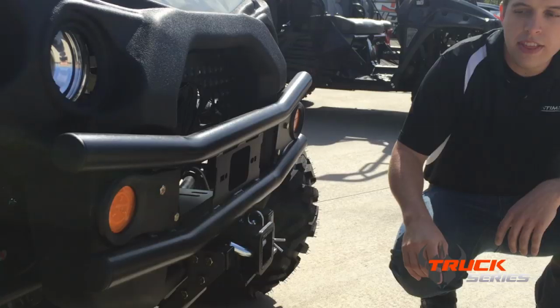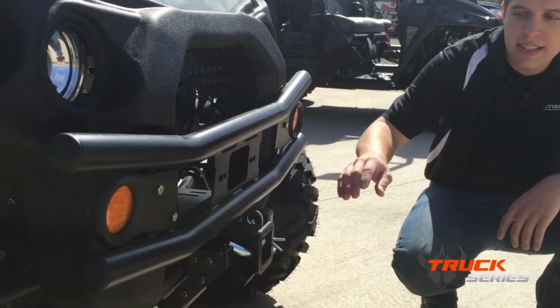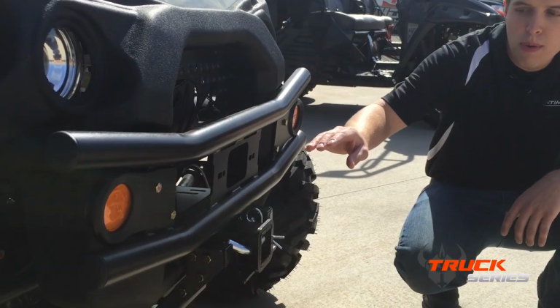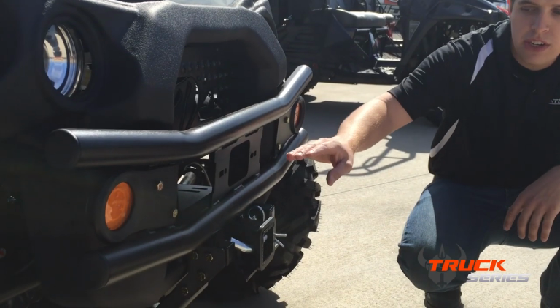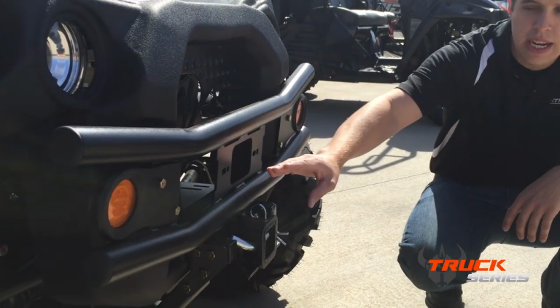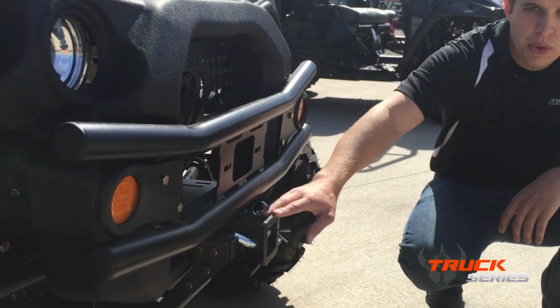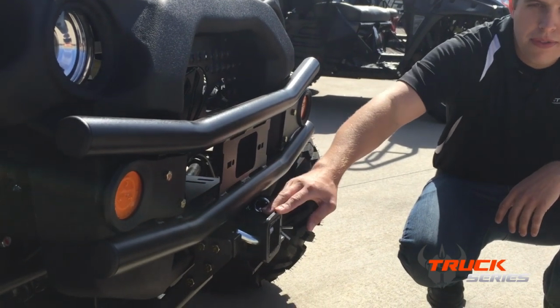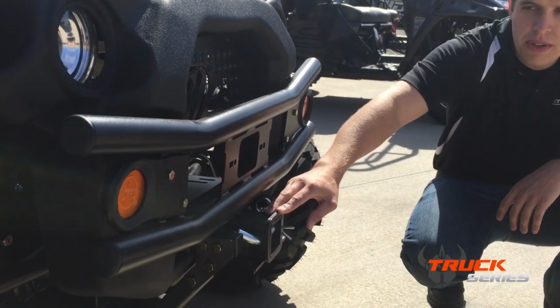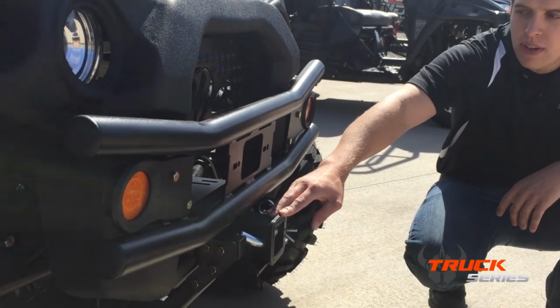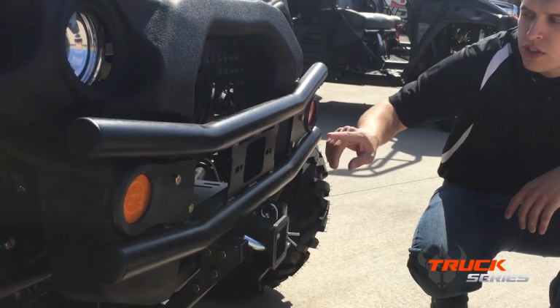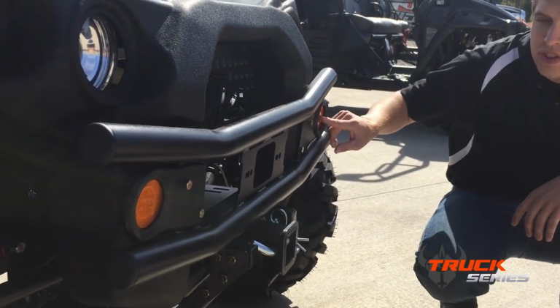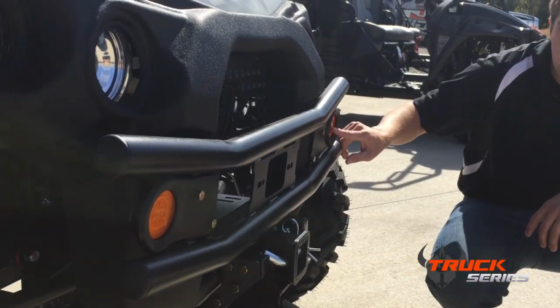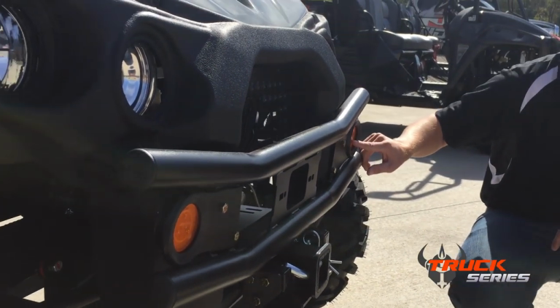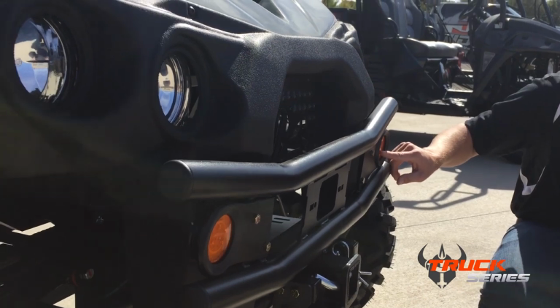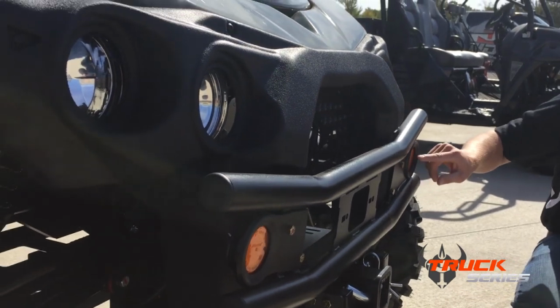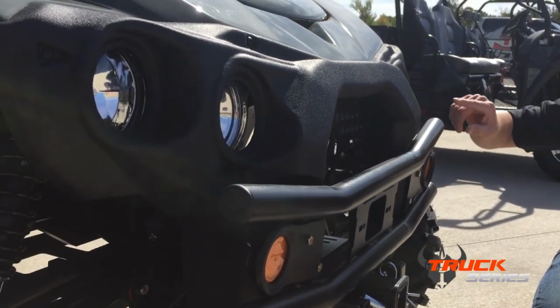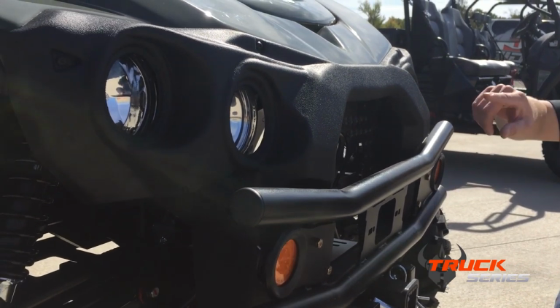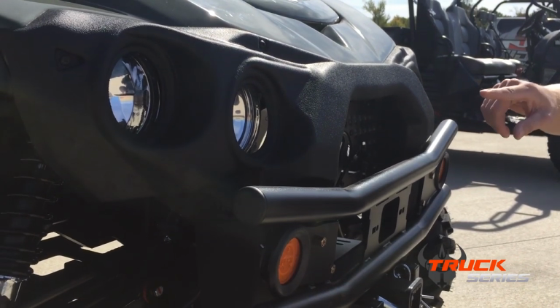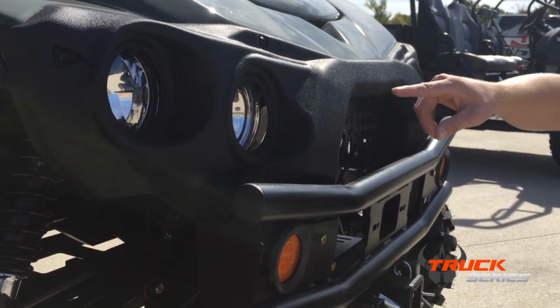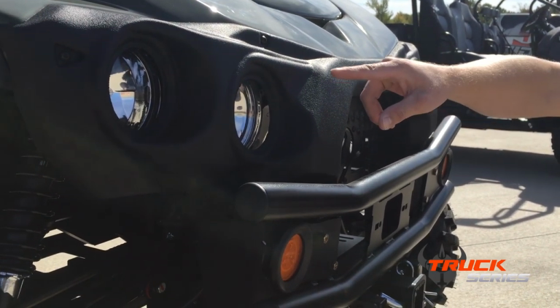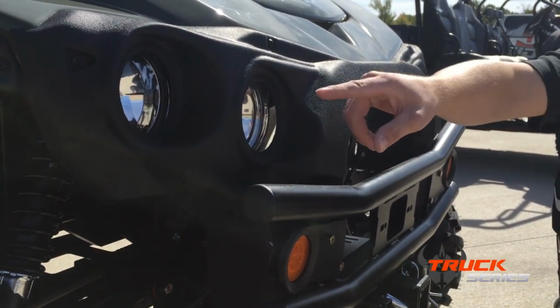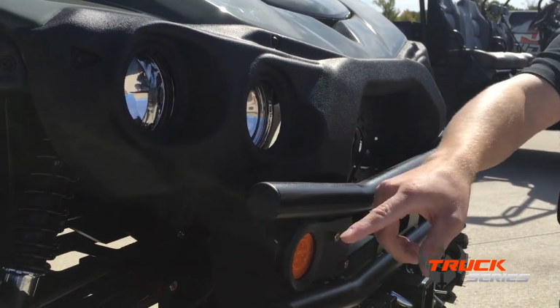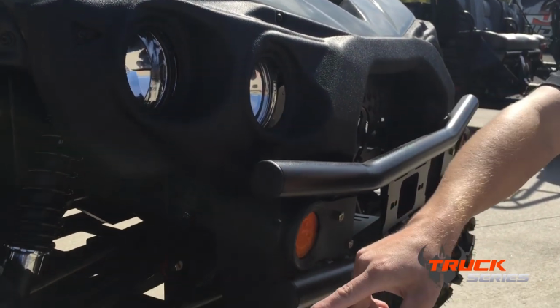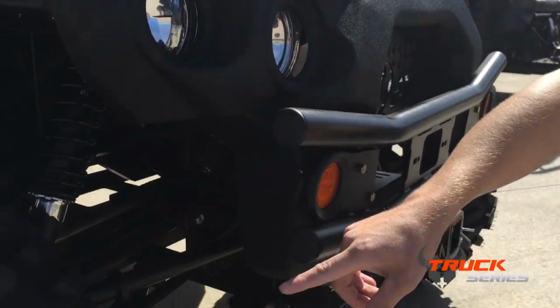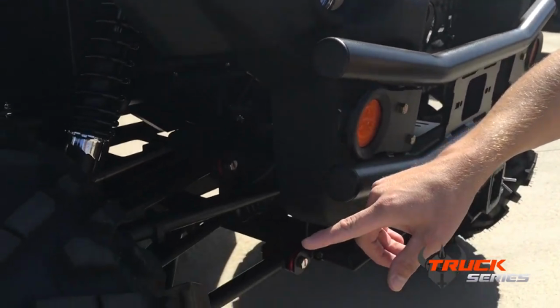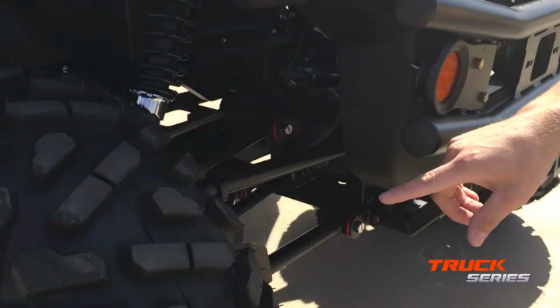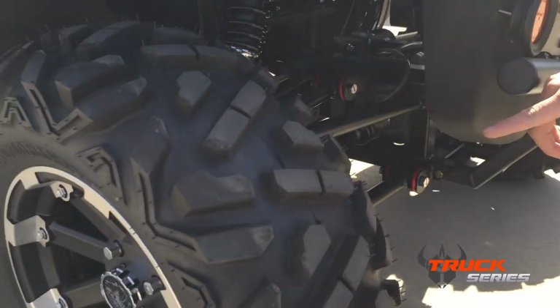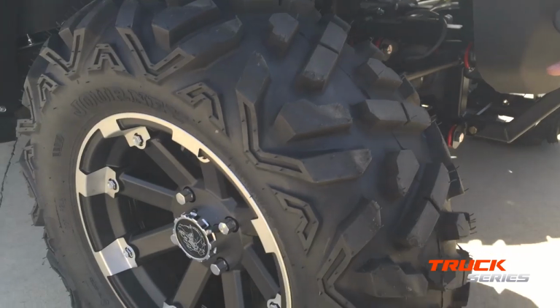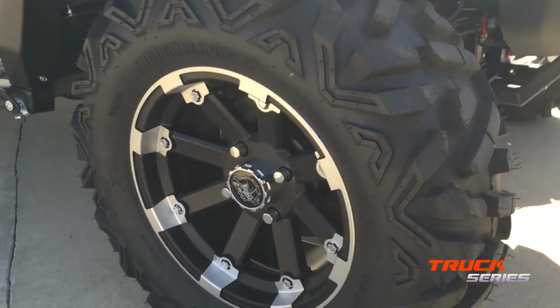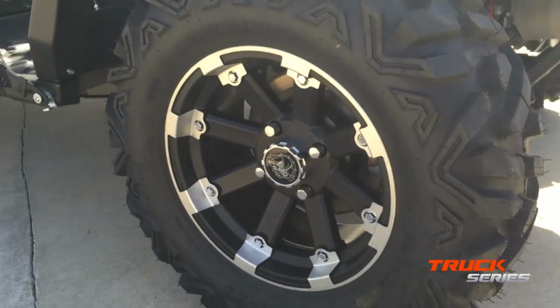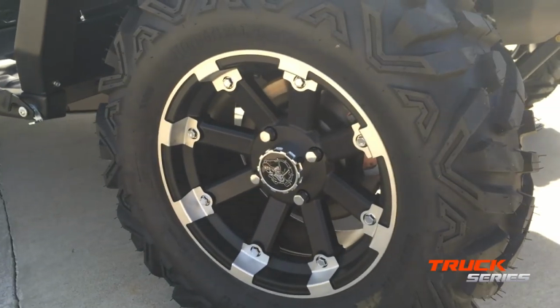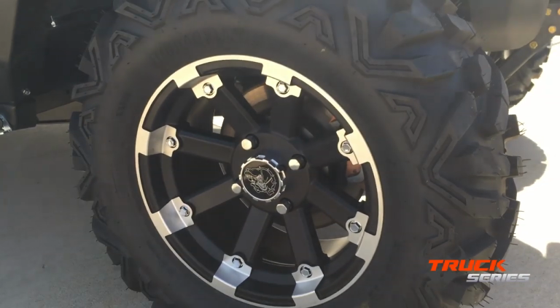On the XD4 package, you get a 2-inch front receiver, turn signals, hazard lights, horn, and high and low beam headlights. You get these wheels and tires — they're 14-inch aluminum wheels.